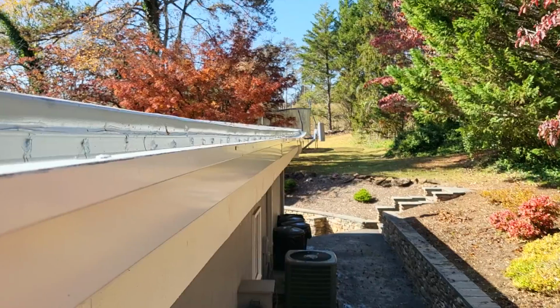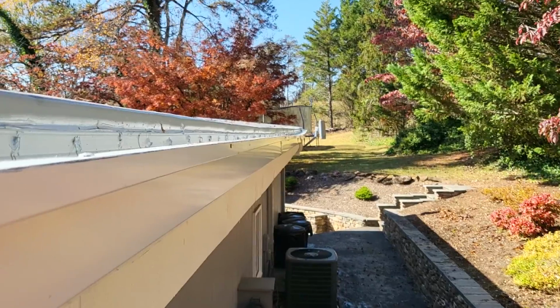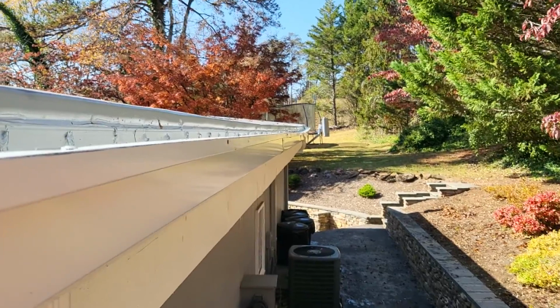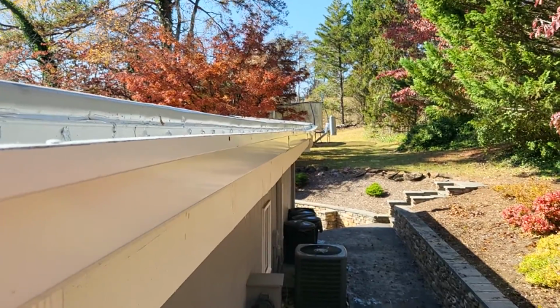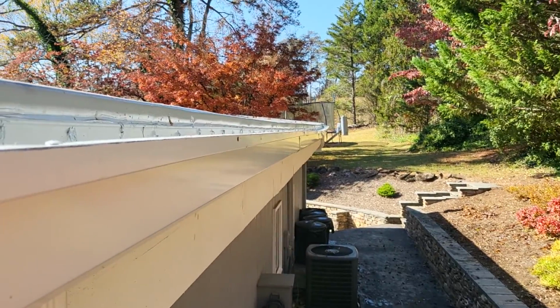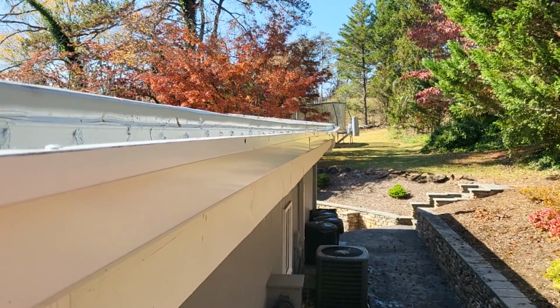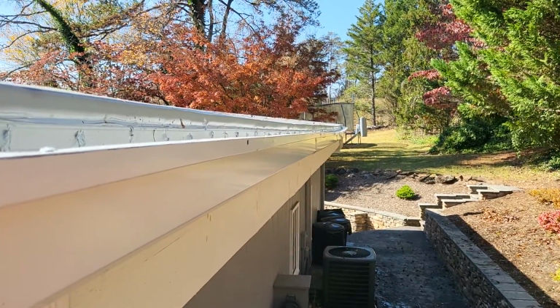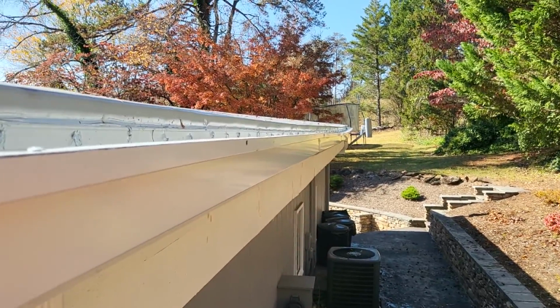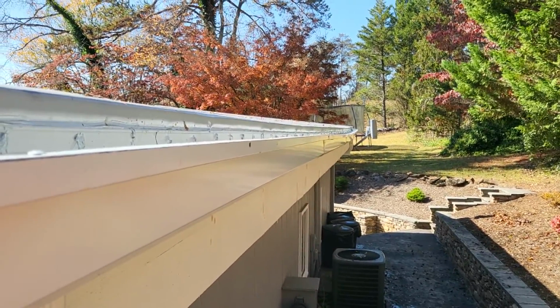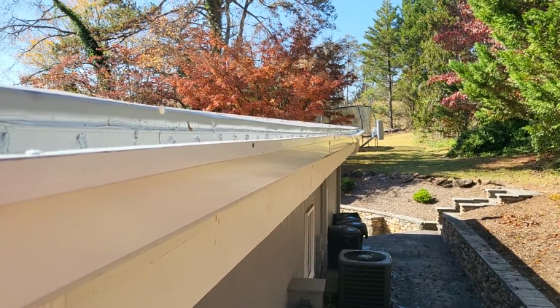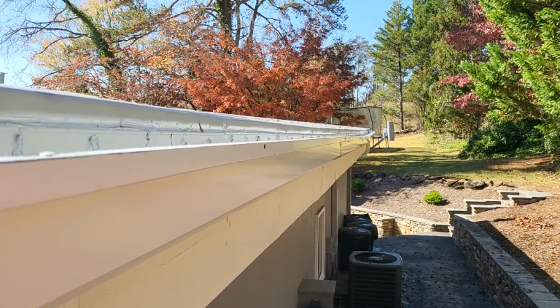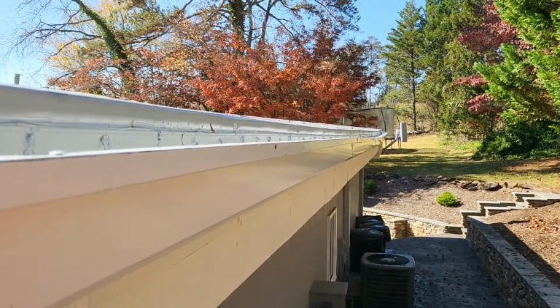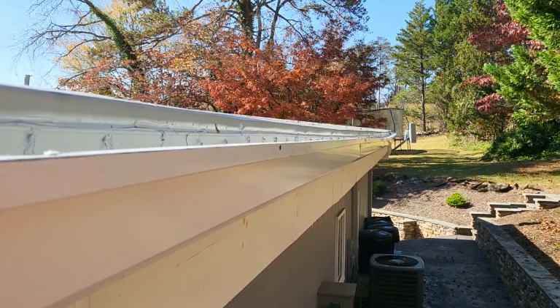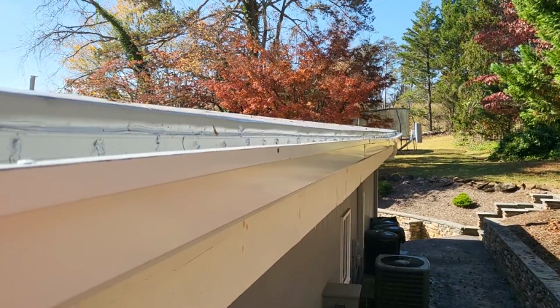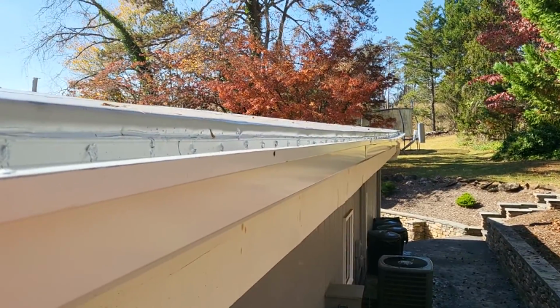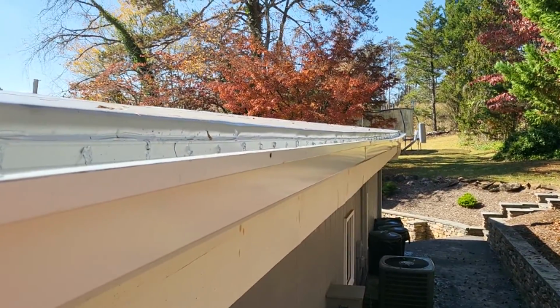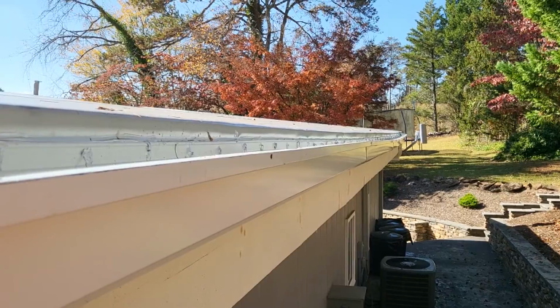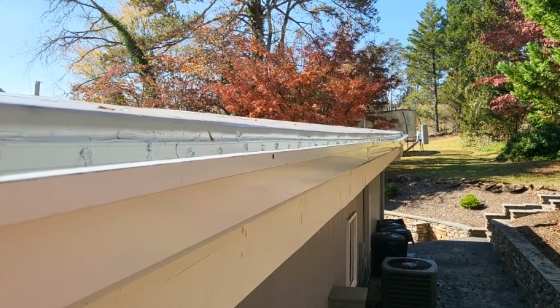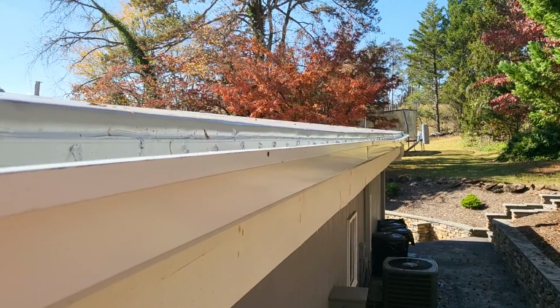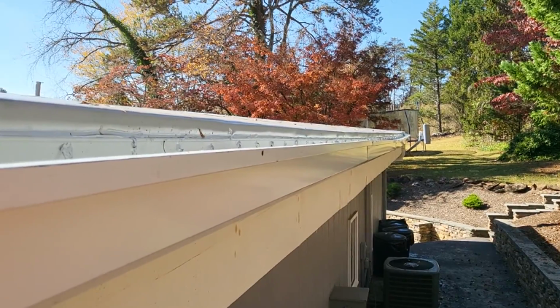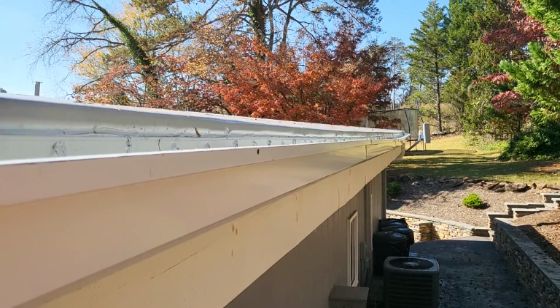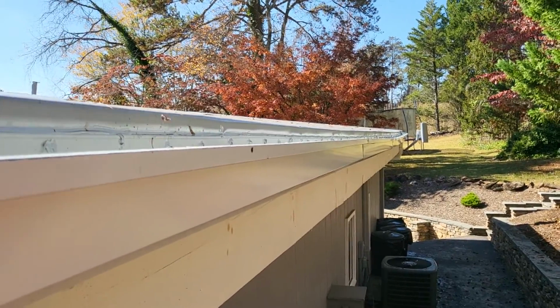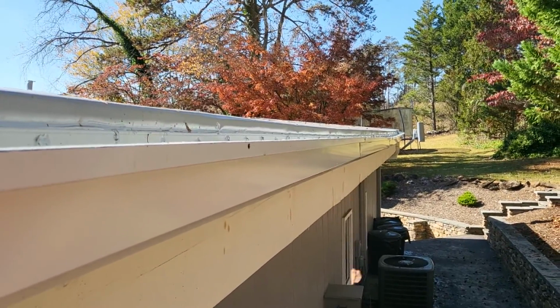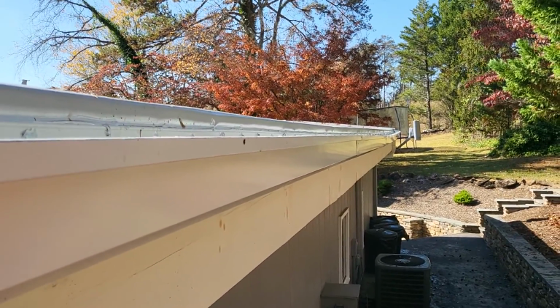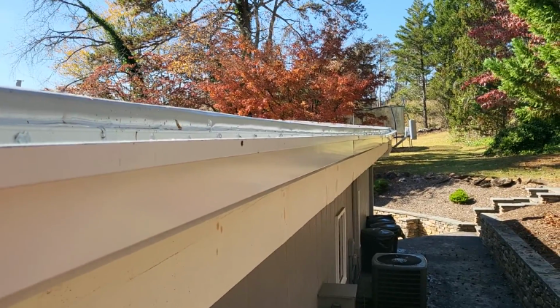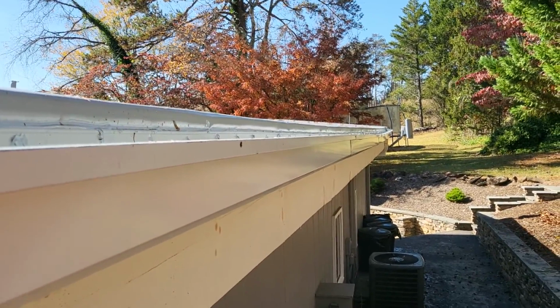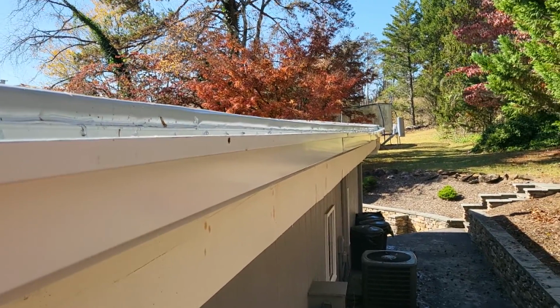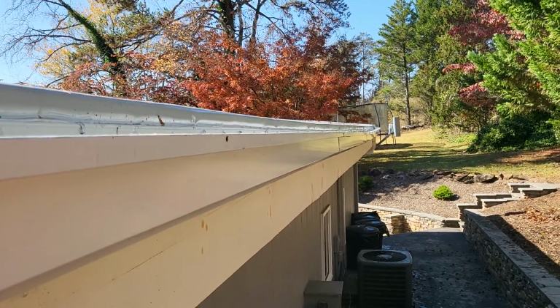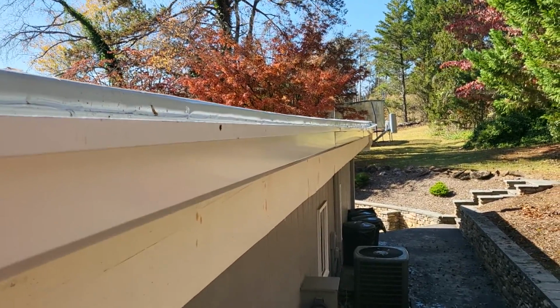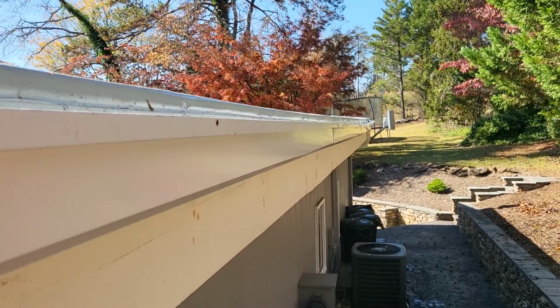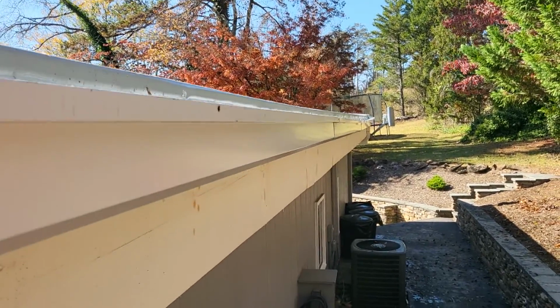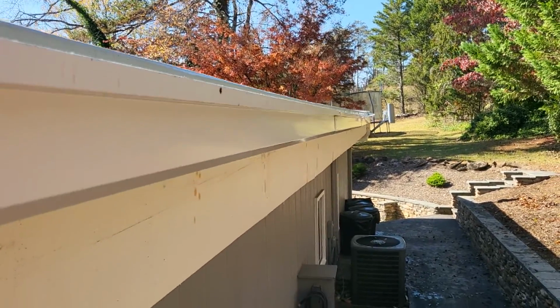I'm not sure — it looks like the whole roof kind of sort of does that. Hard to say for sure, but we need some solution for that problem.